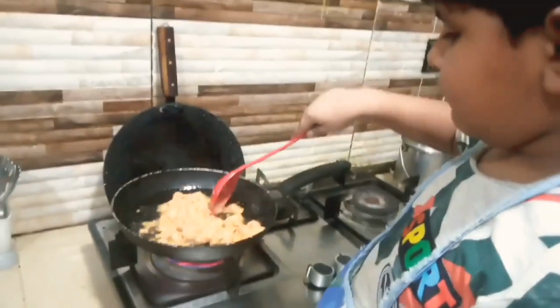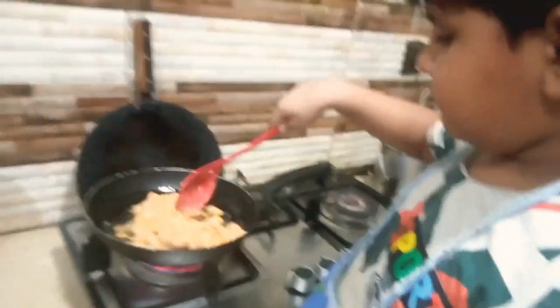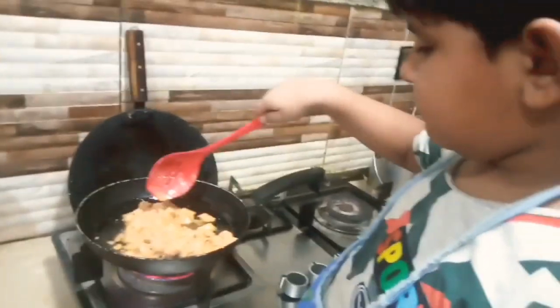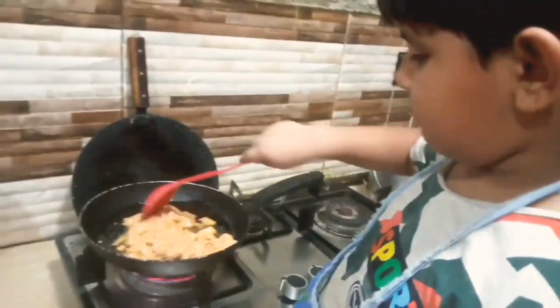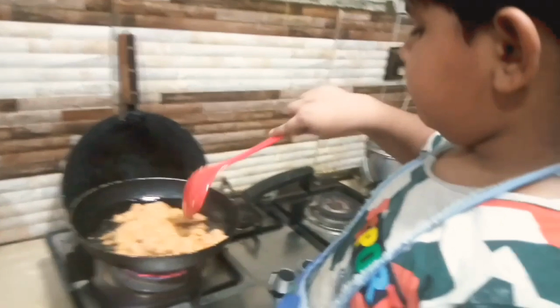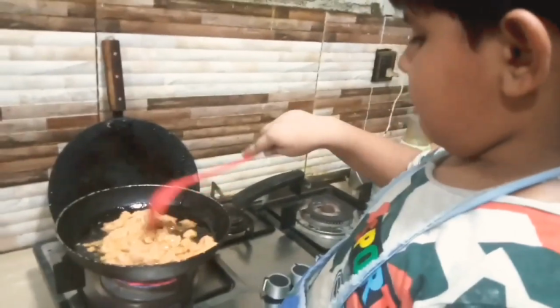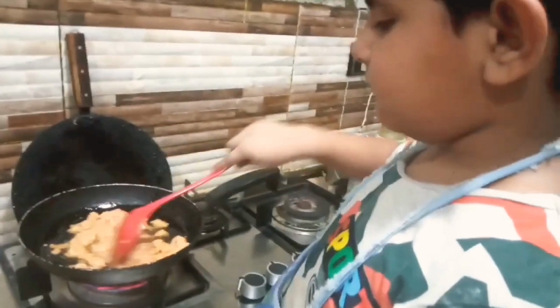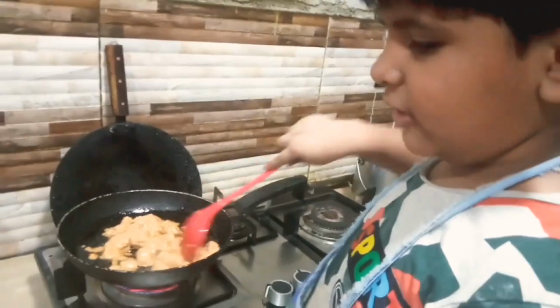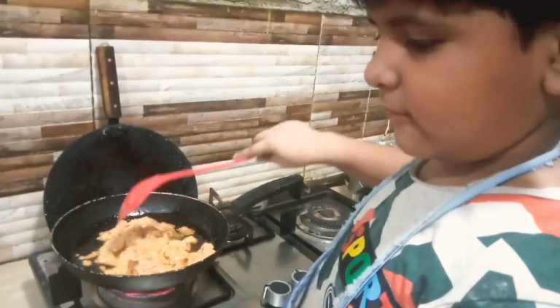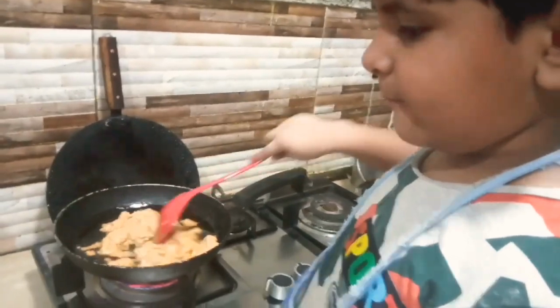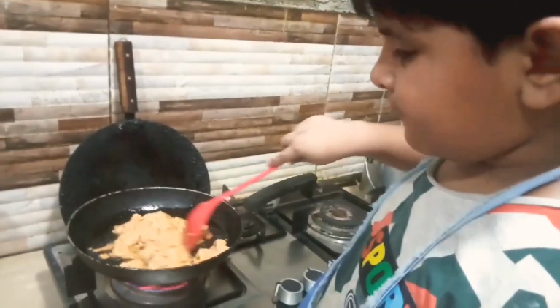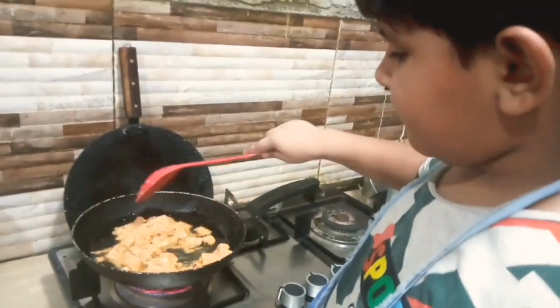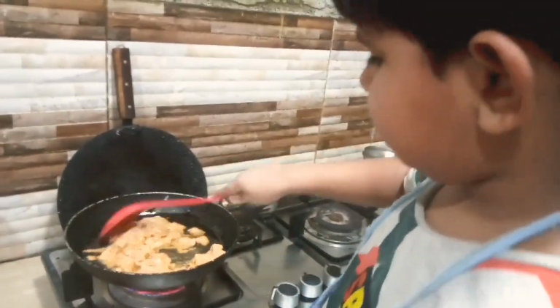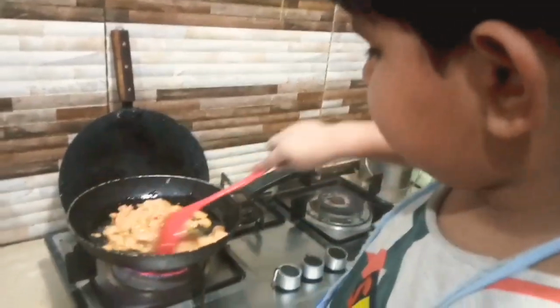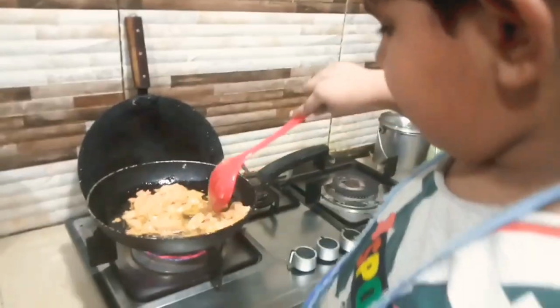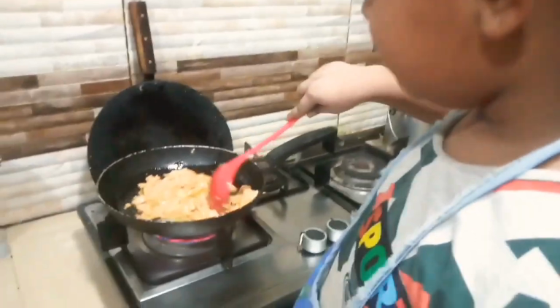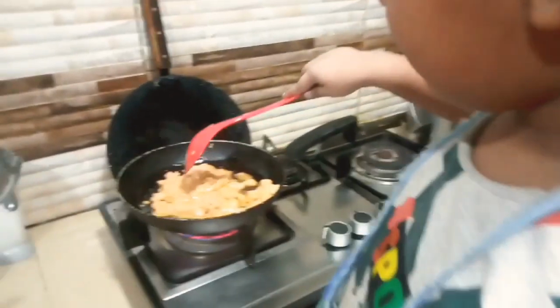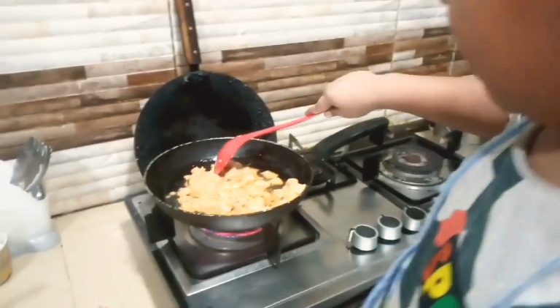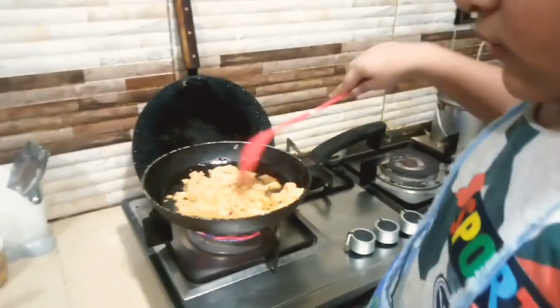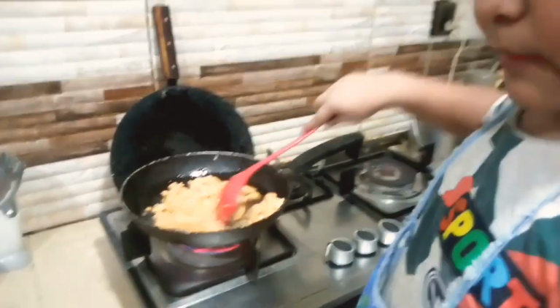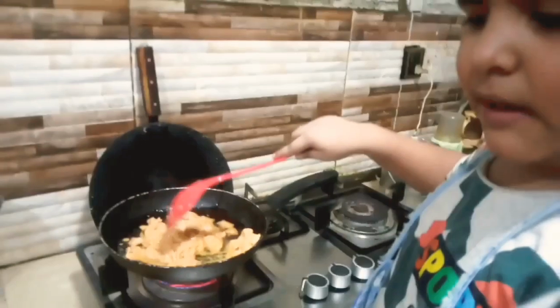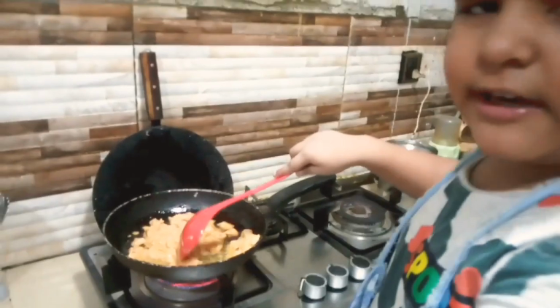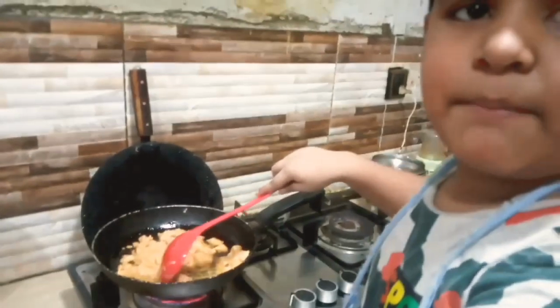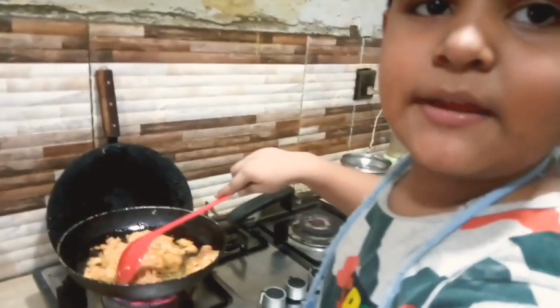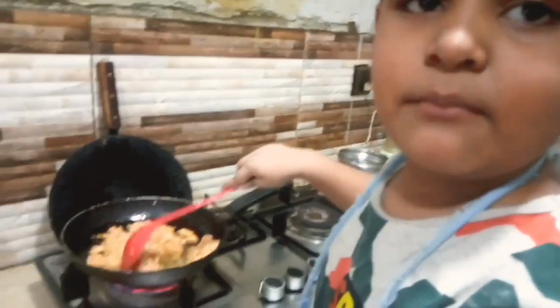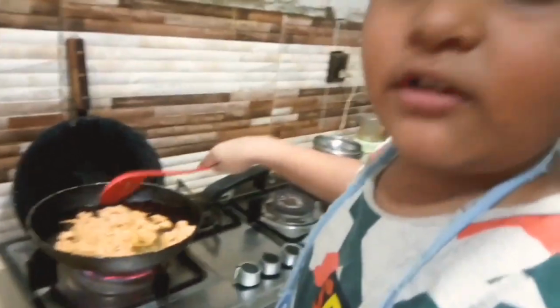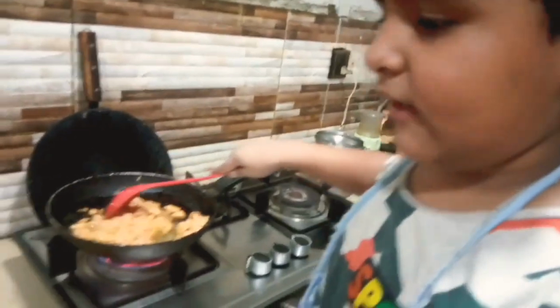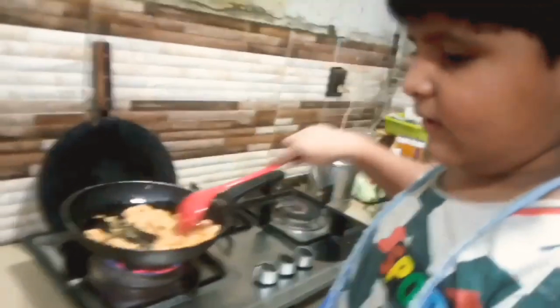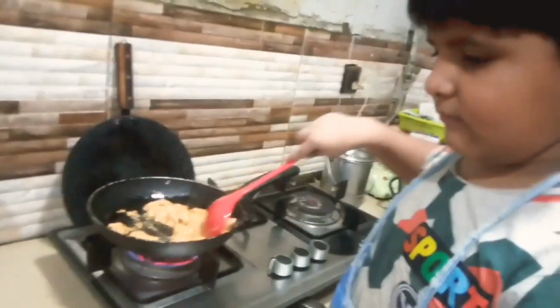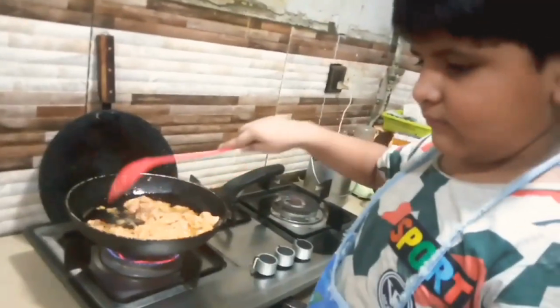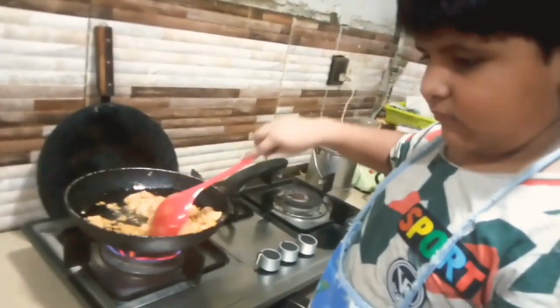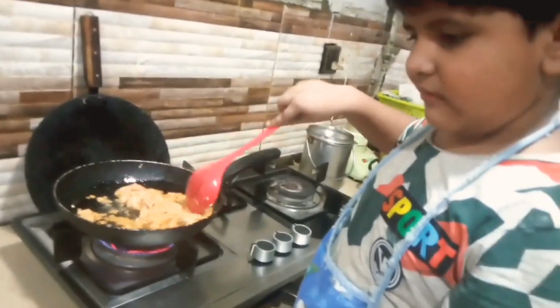We add mayo and put it on the pan. Then we put the cheese on the burger. We put mayonnaise and pepper on it.